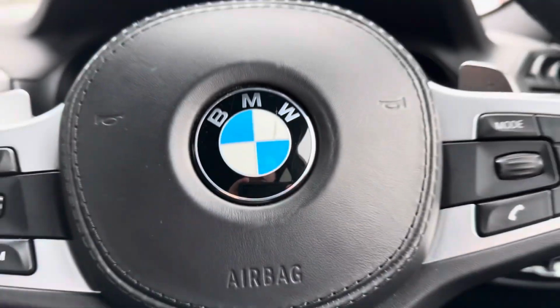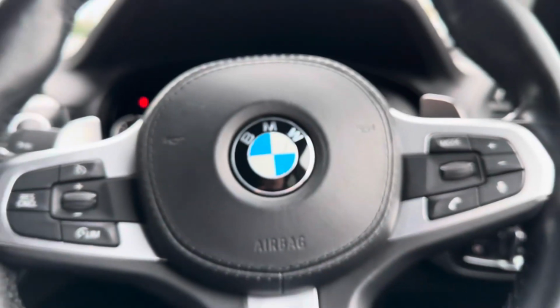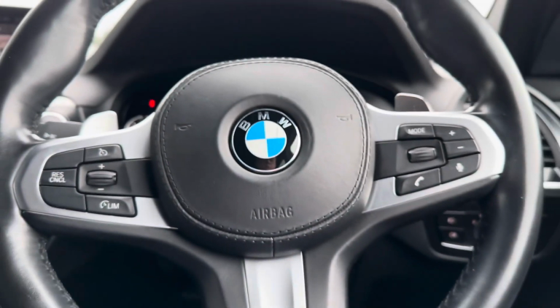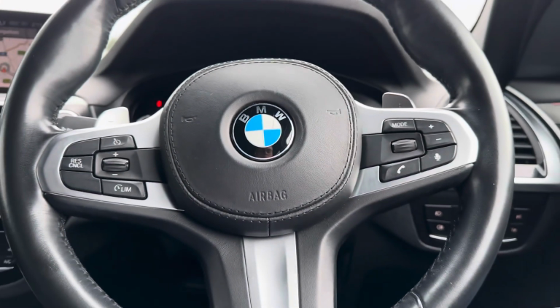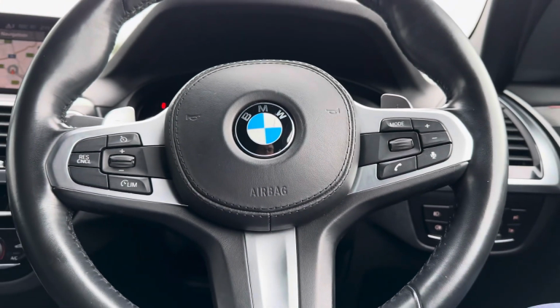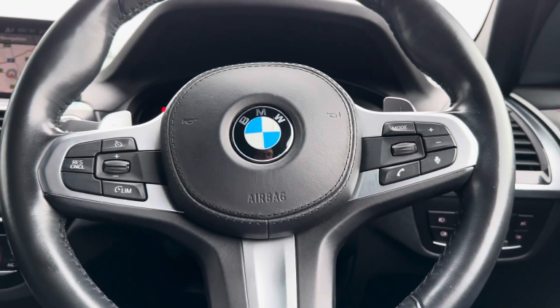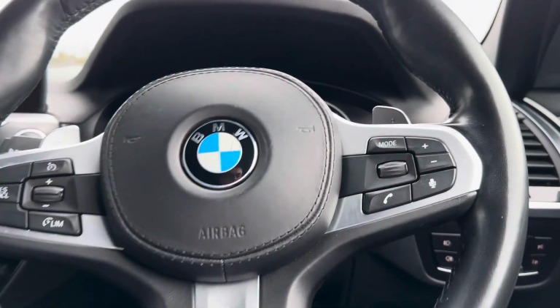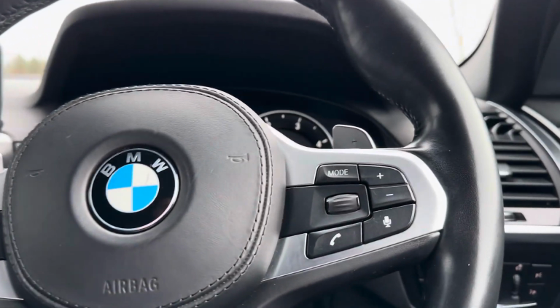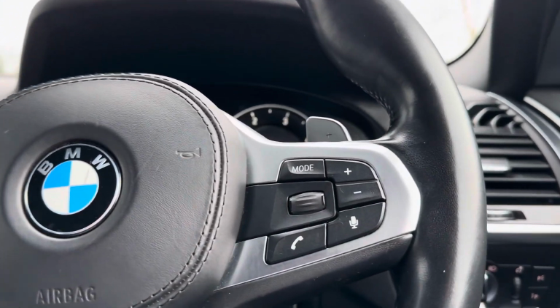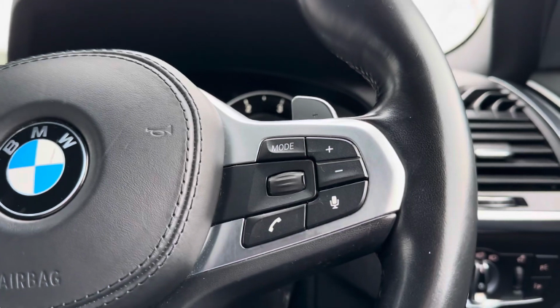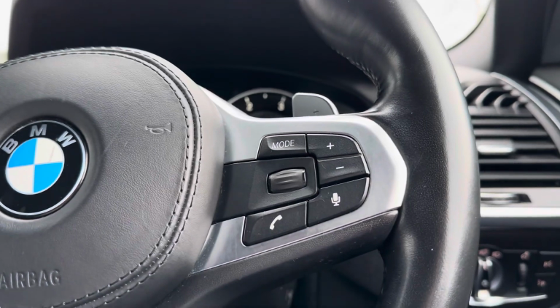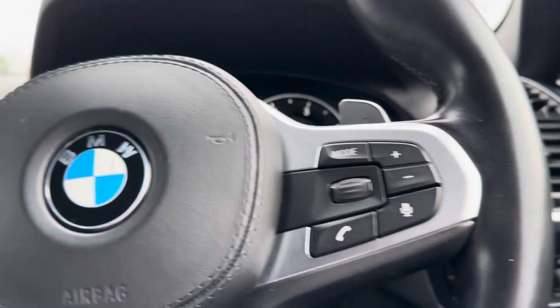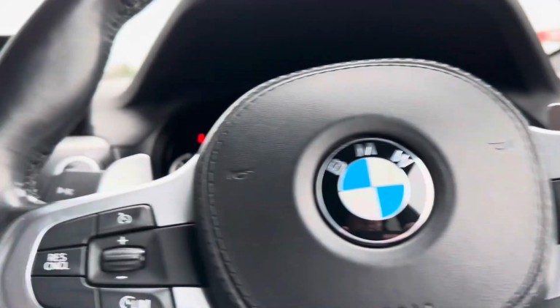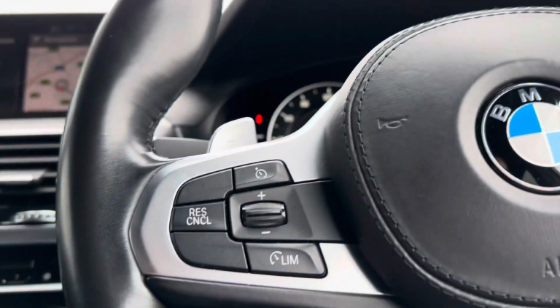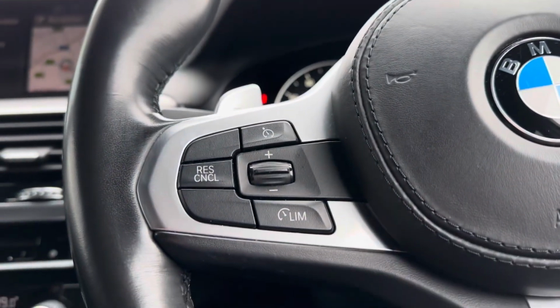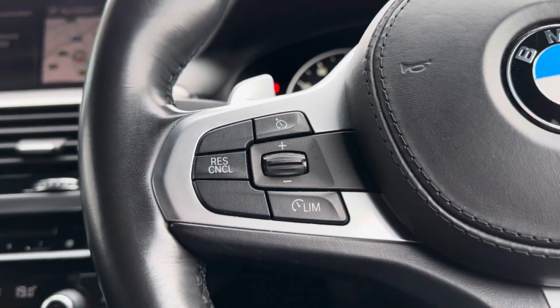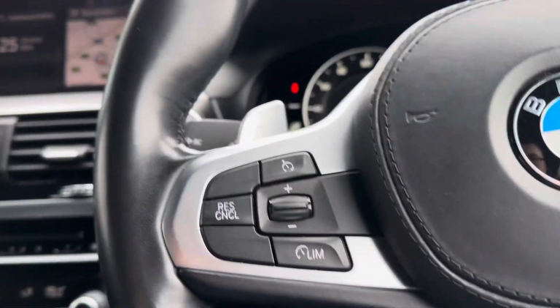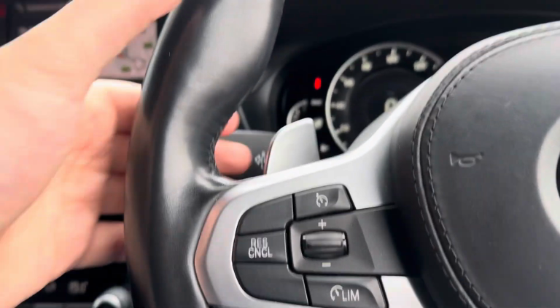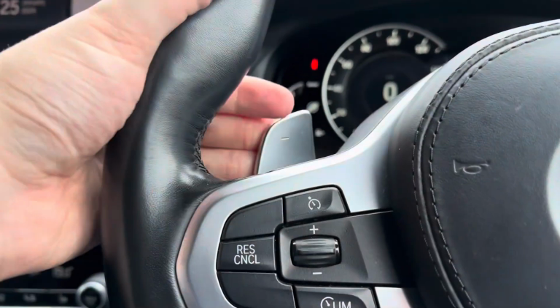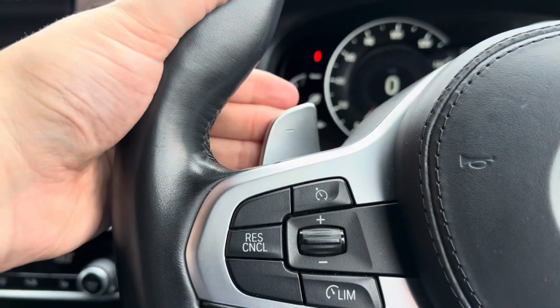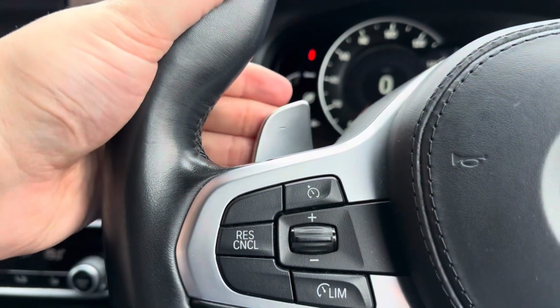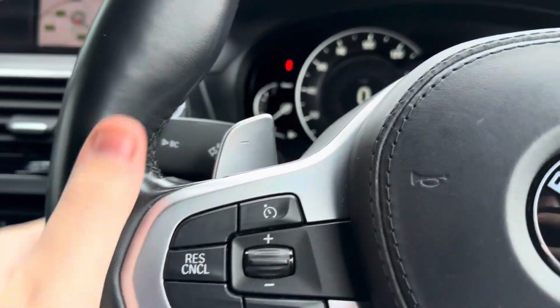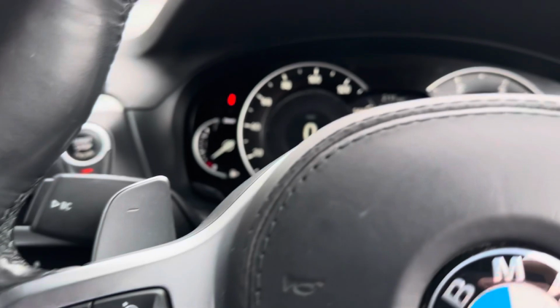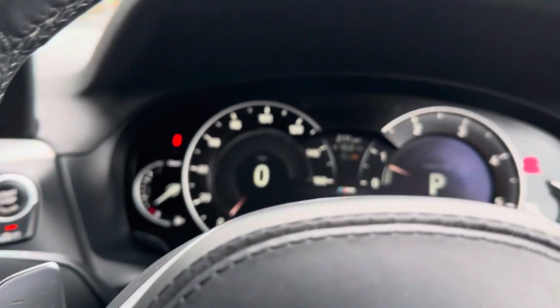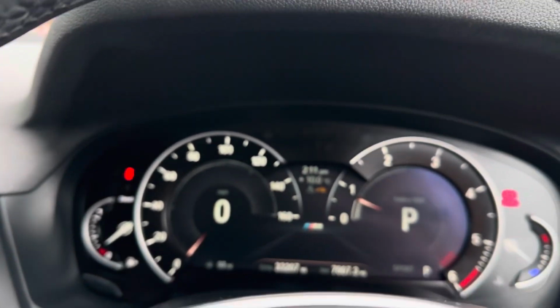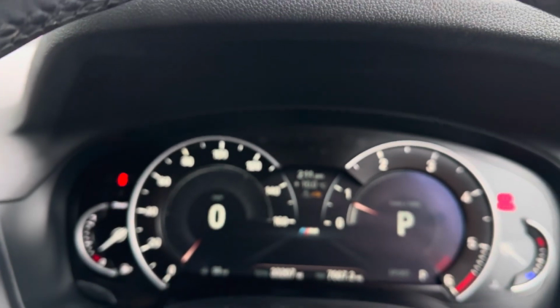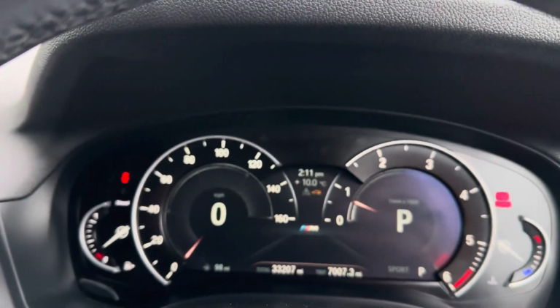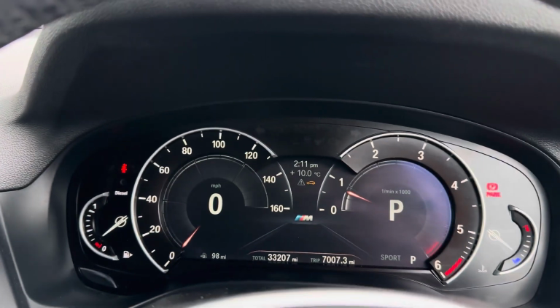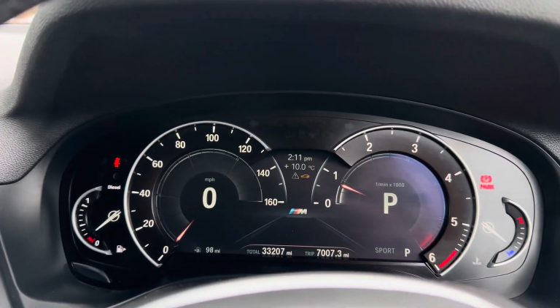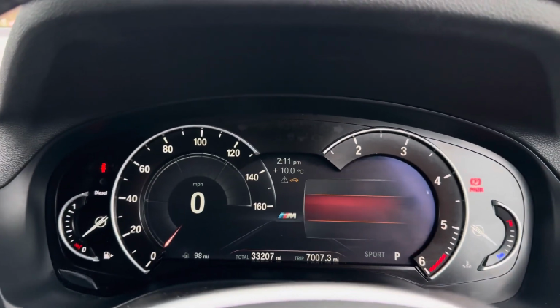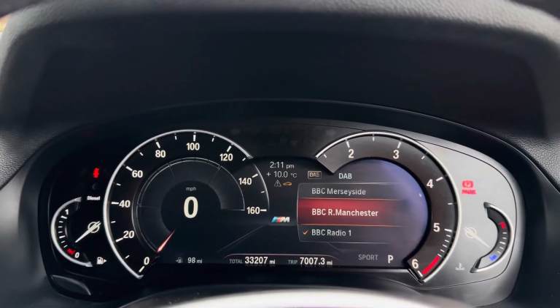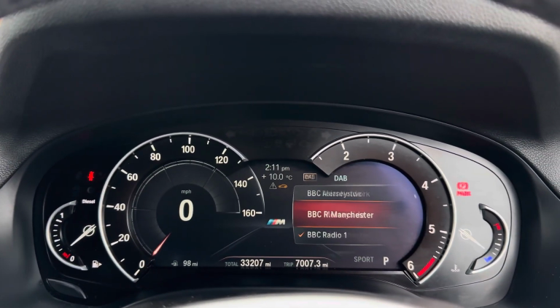The driver gets to use the three spoke M Sport multifunctional leather trim steering wheel, with controls for the bluetooth connected phone on the right hand side and controls for the cruise control on the left hand side. There's also paddle shifters should you want to opt for a more sporty drive.